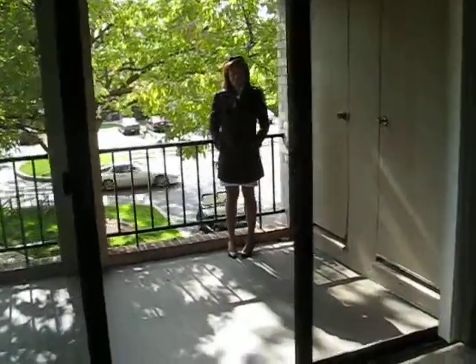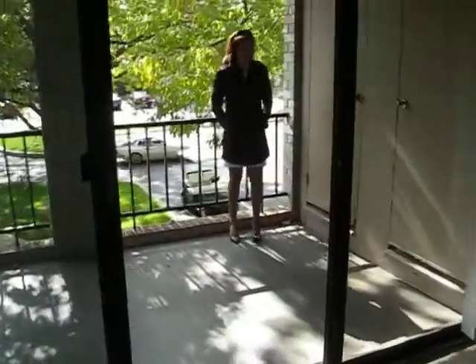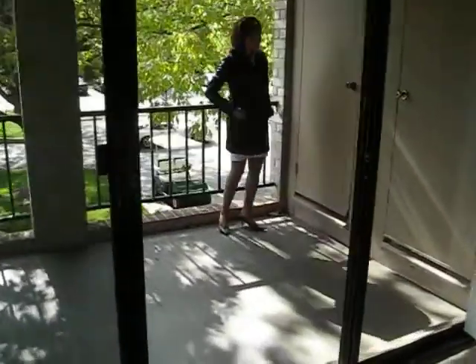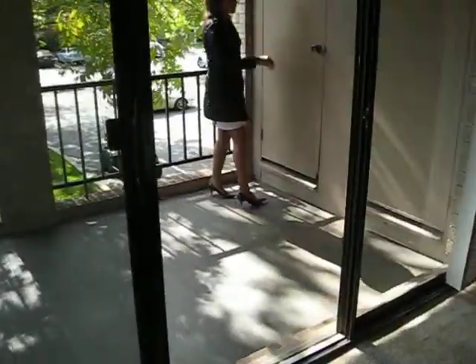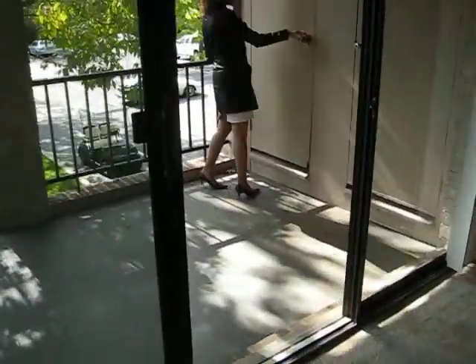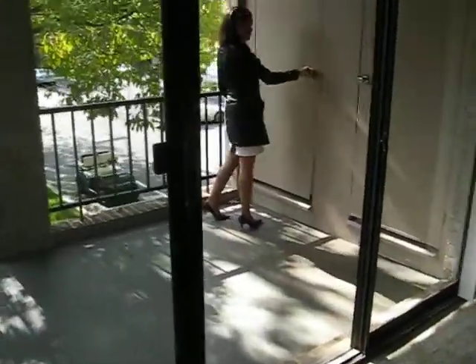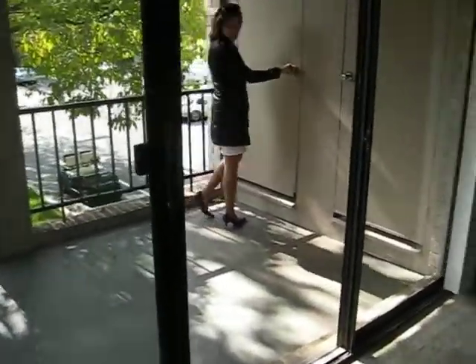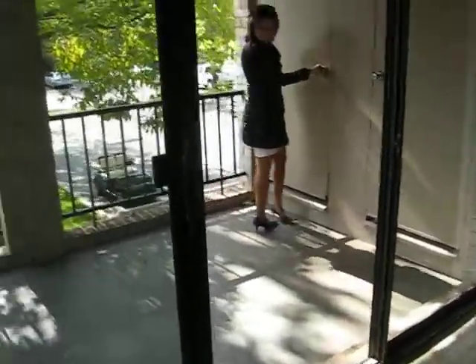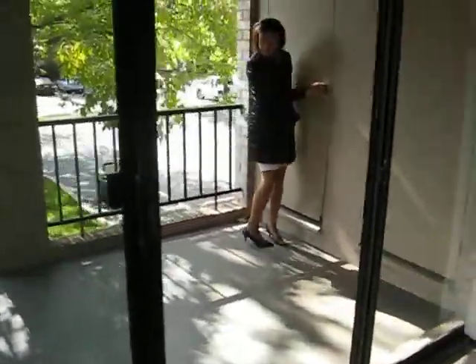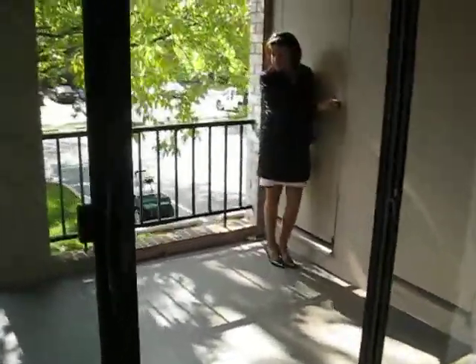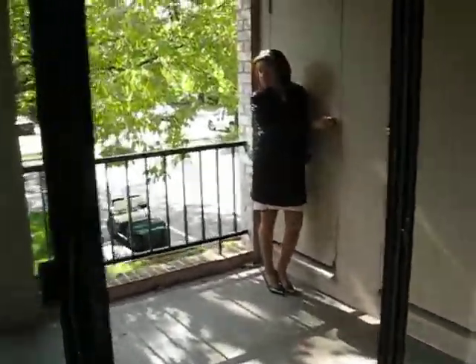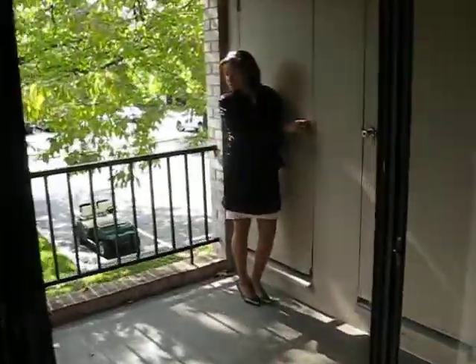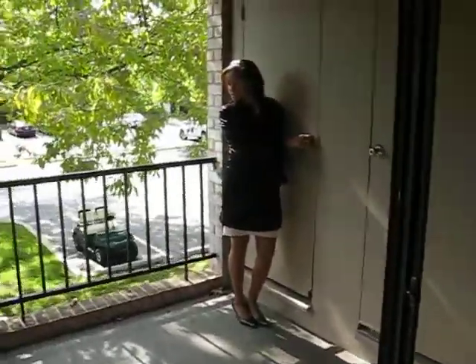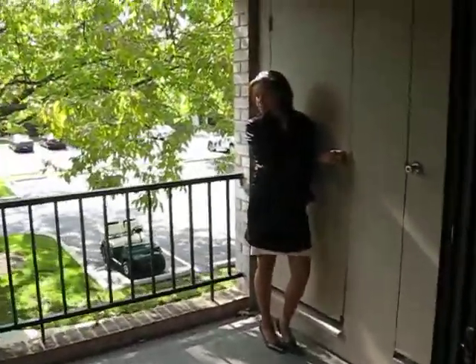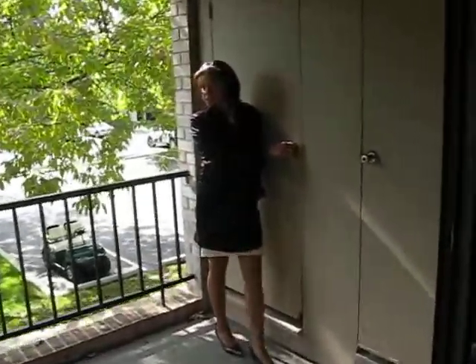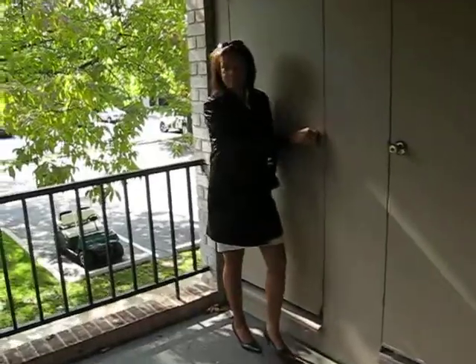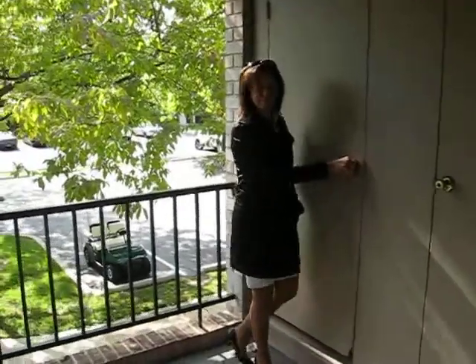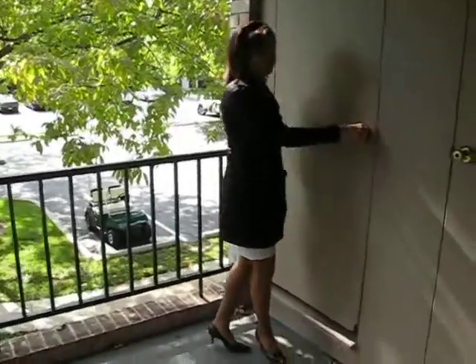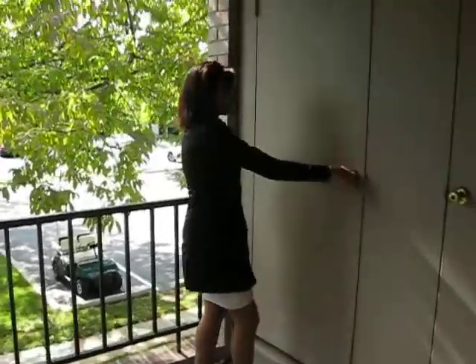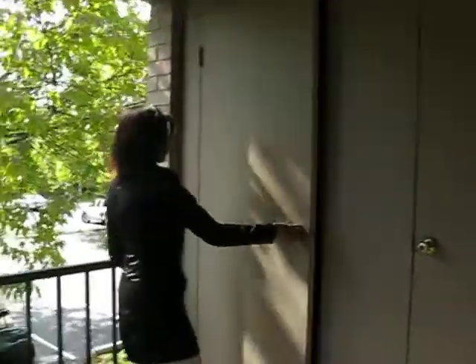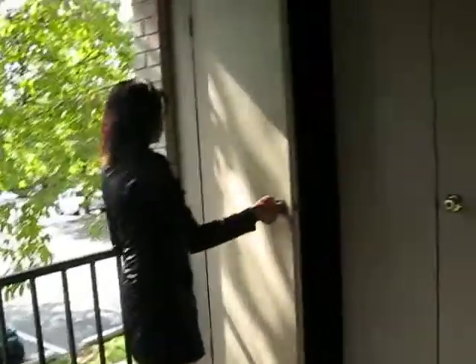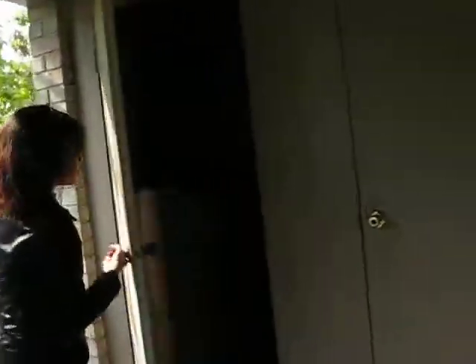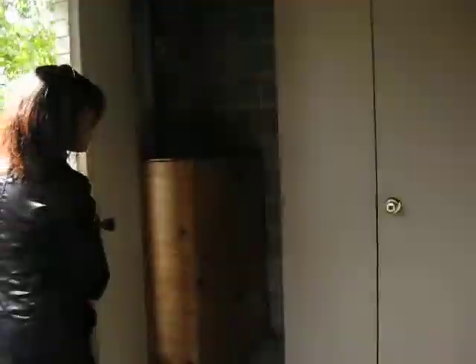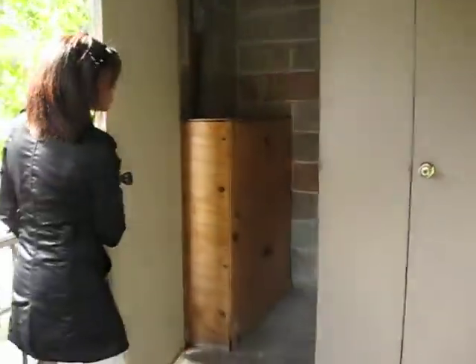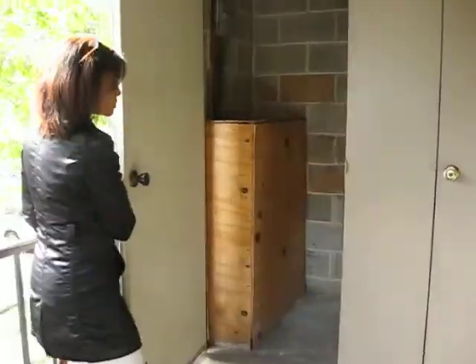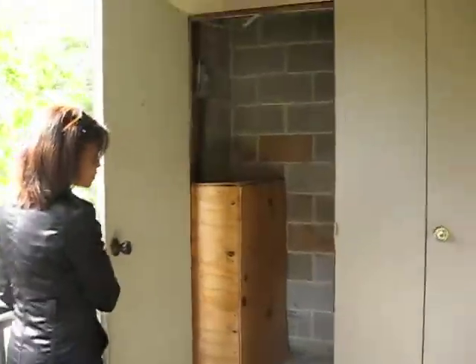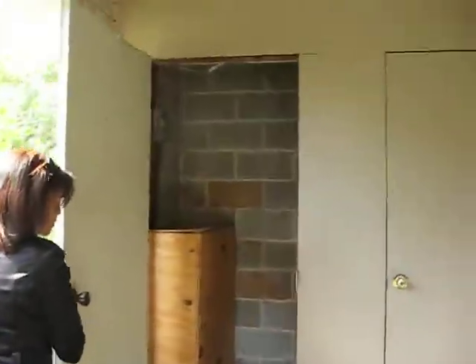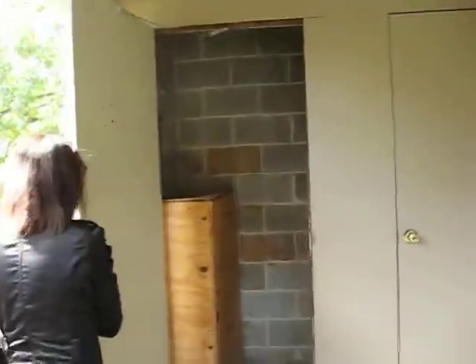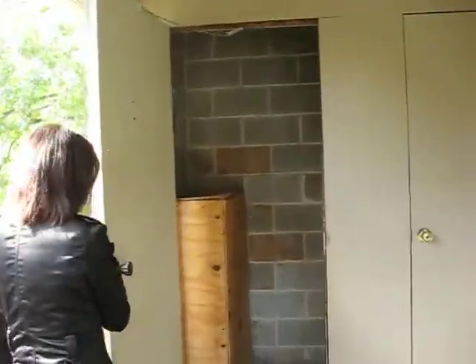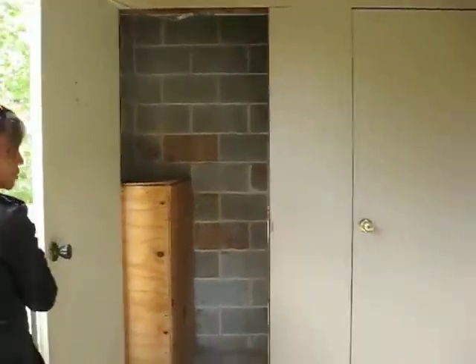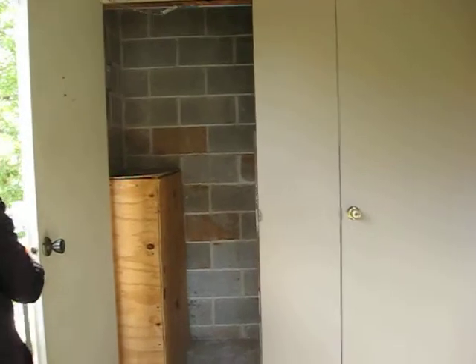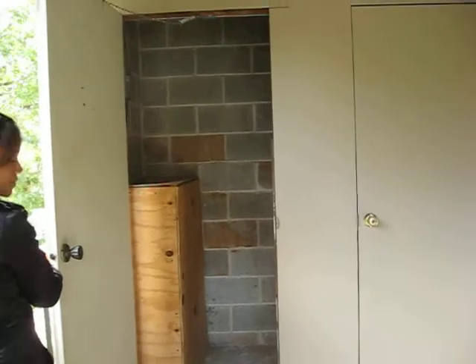You got a nice big balcony, definitely perfect for like a four-top table and then a grill. You even got some outside storage — lots of storage space in this apartment.